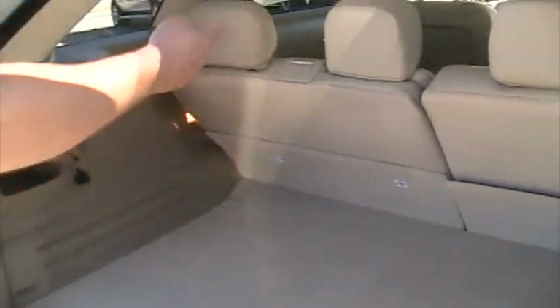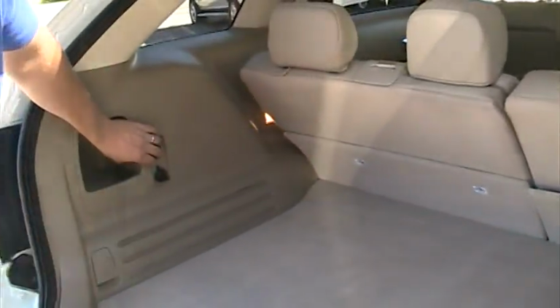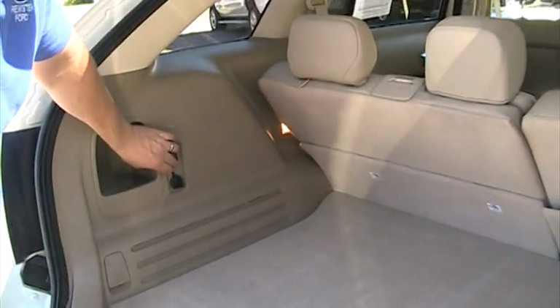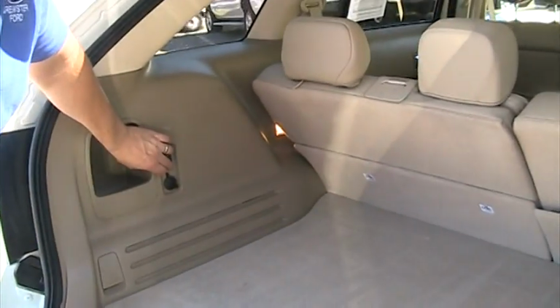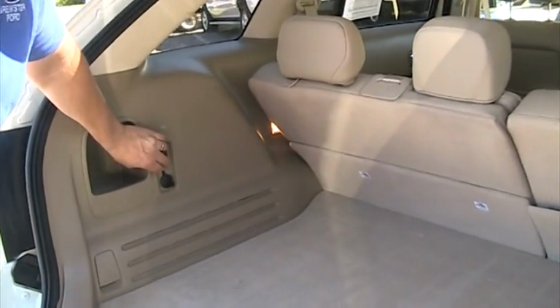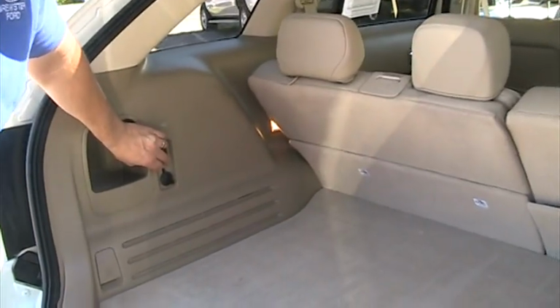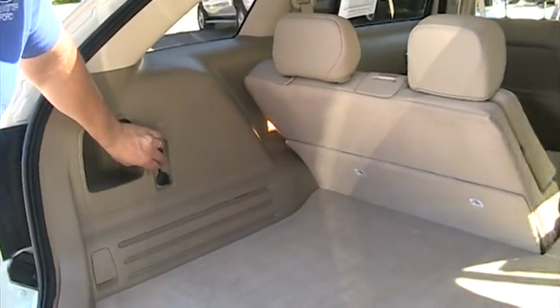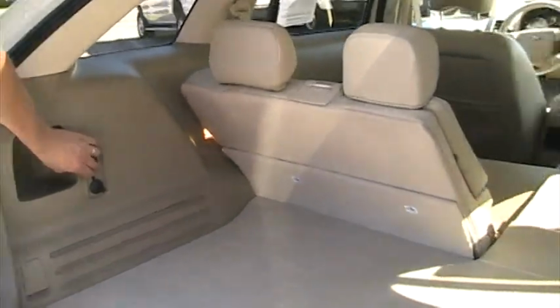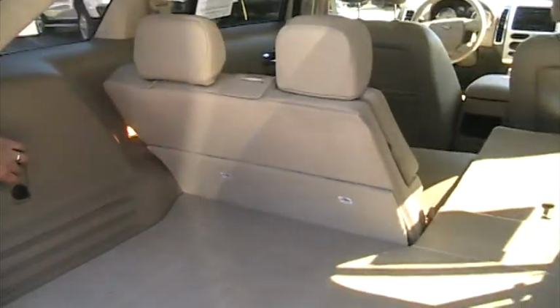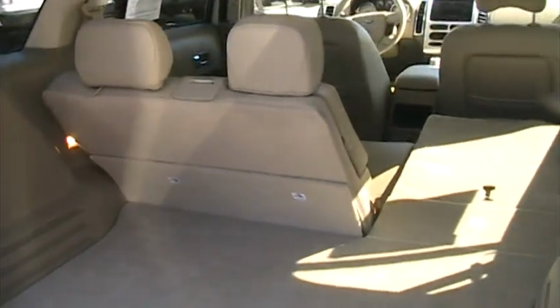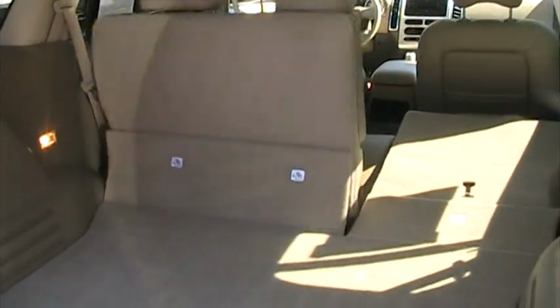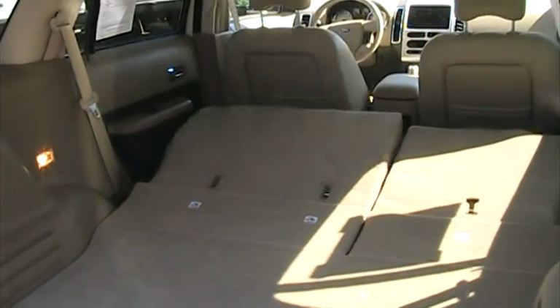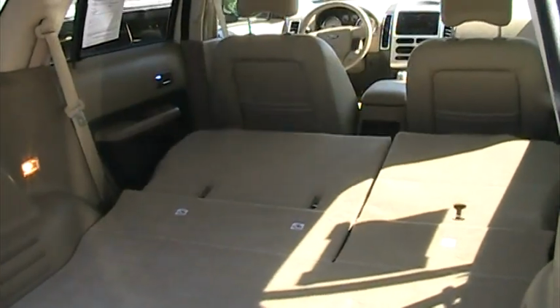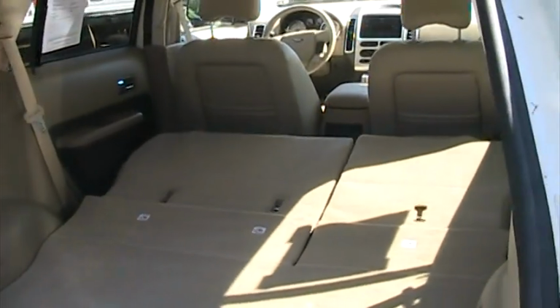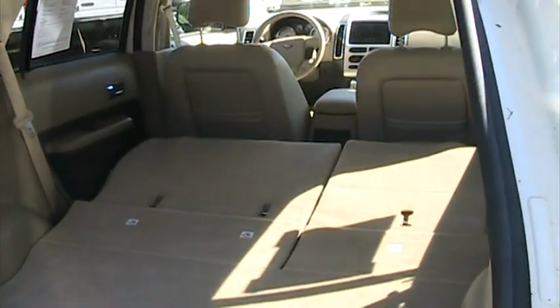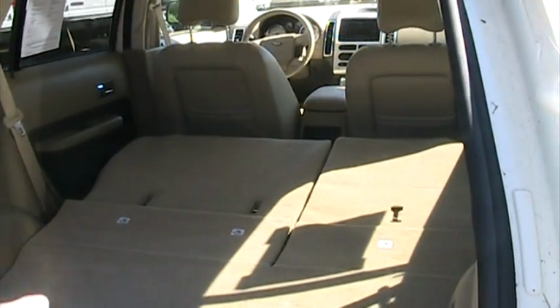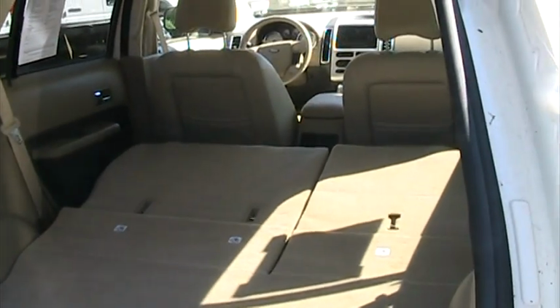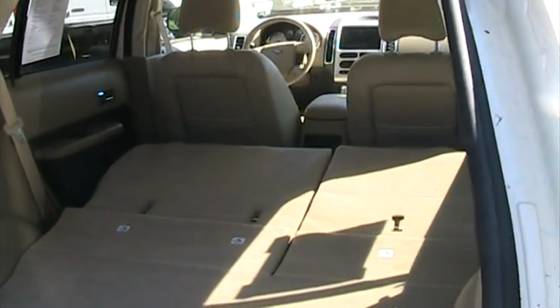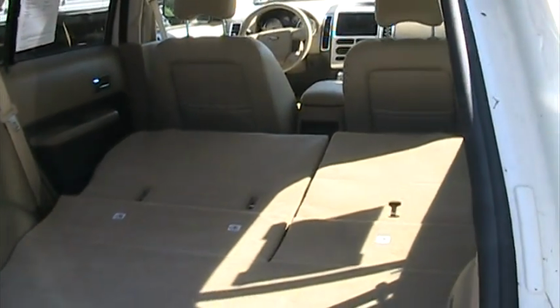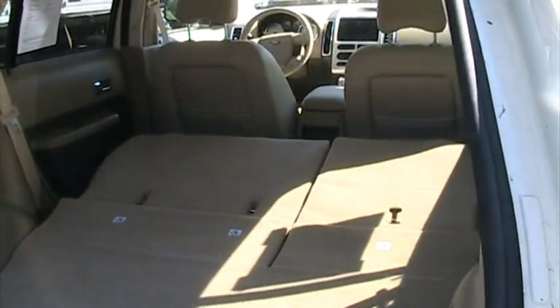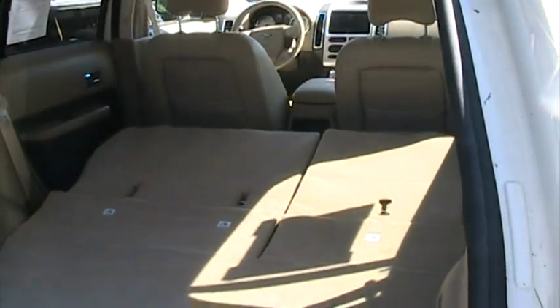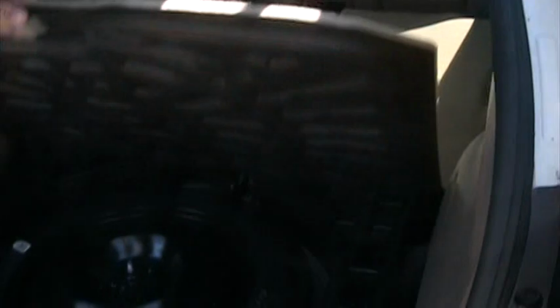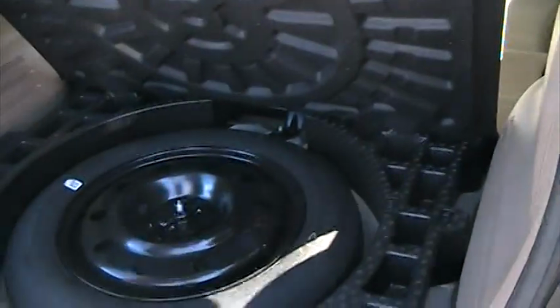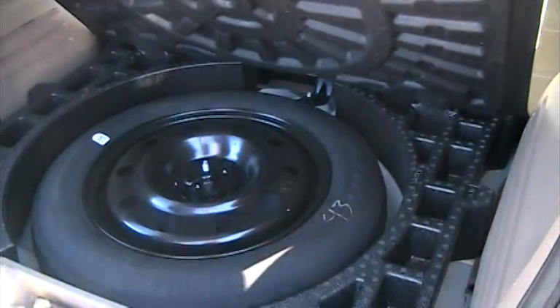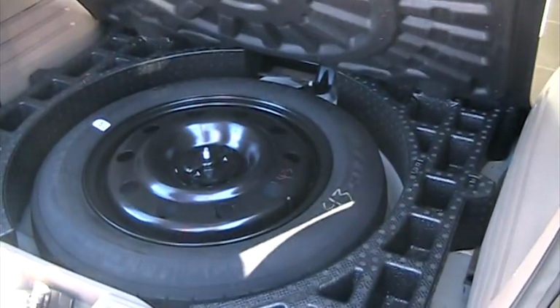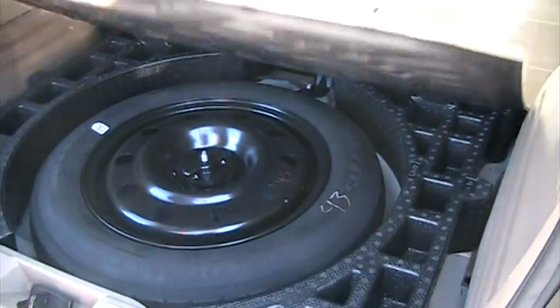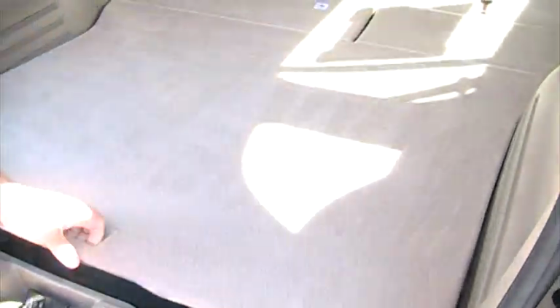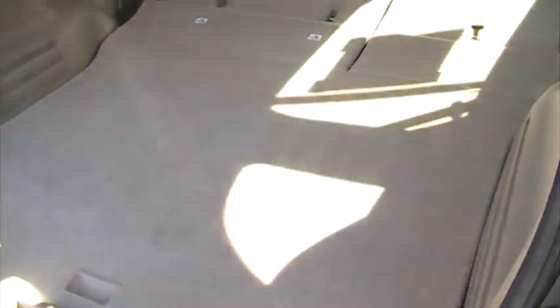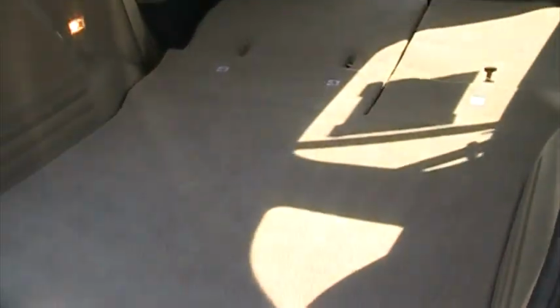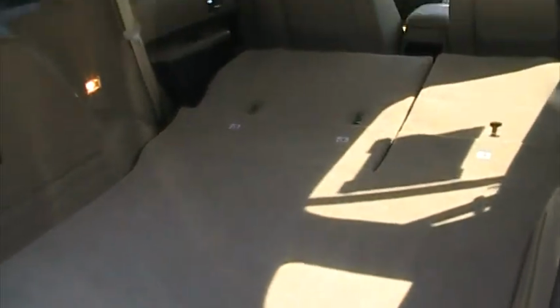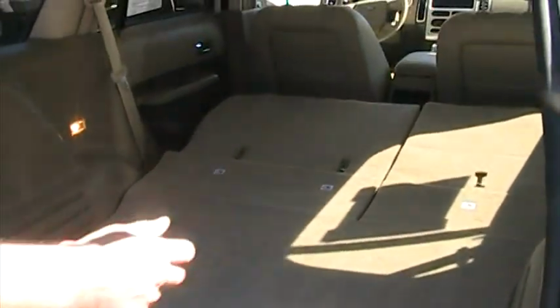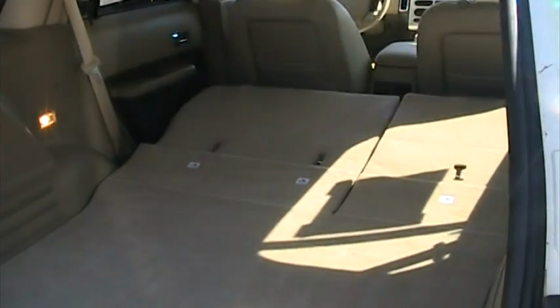Easy, easy to release the seats. Easy for any kind of storage. Nice hands-free, frees up everything for you. Additional storage, nice size spare tire. Storage on the side.